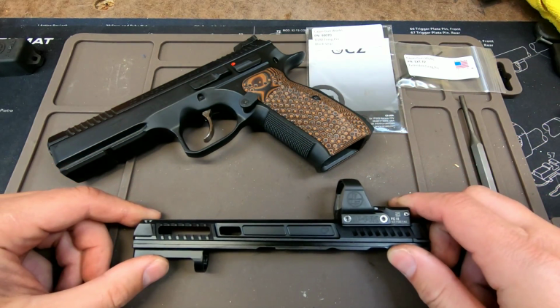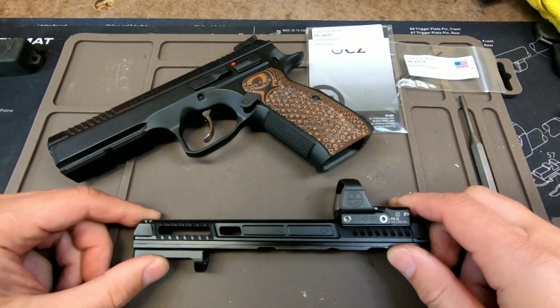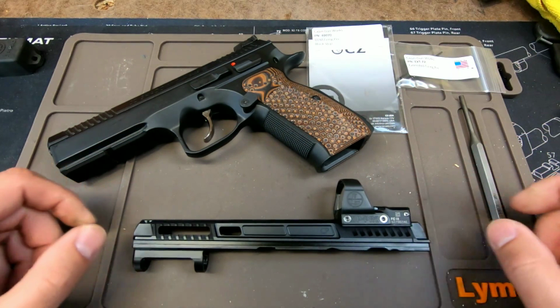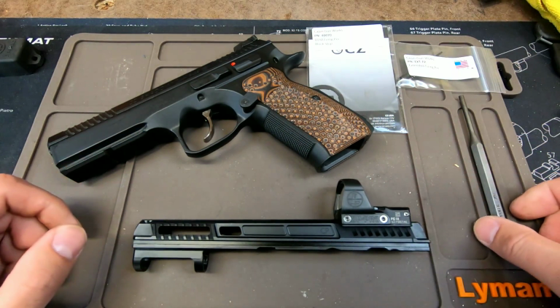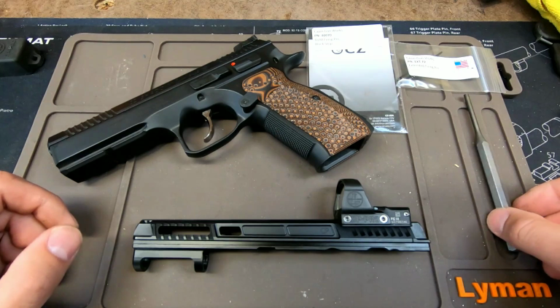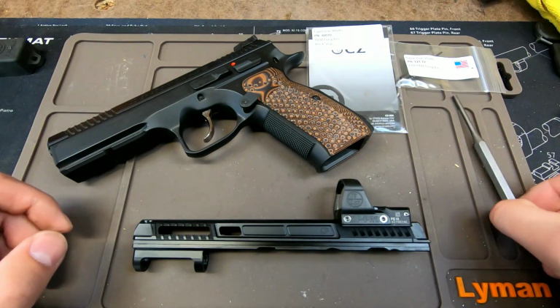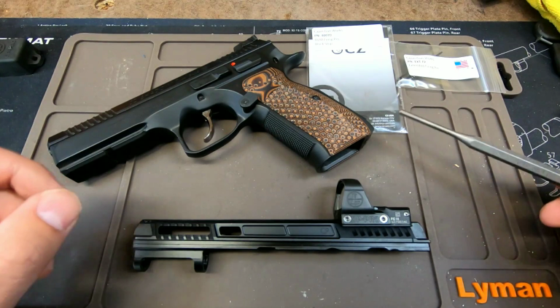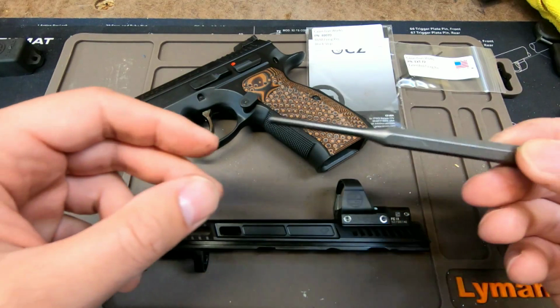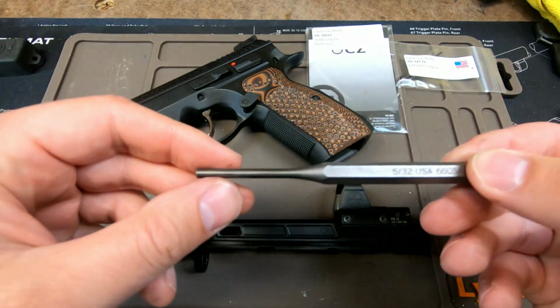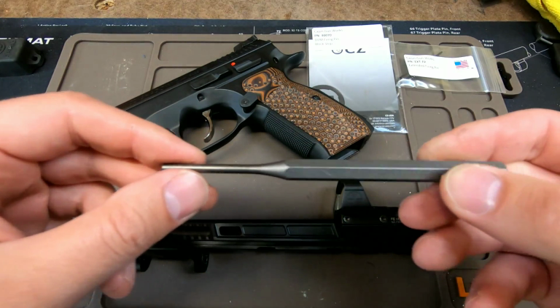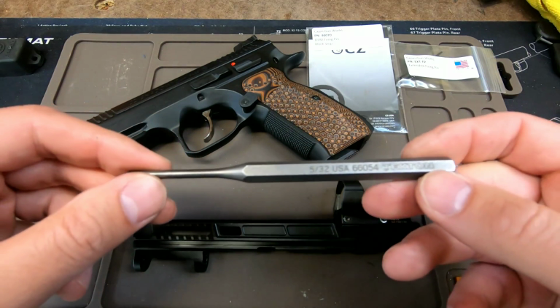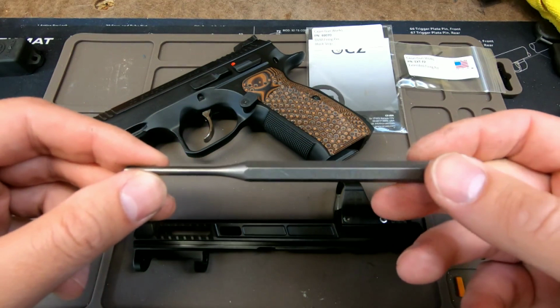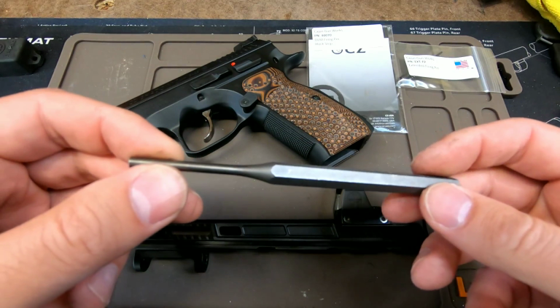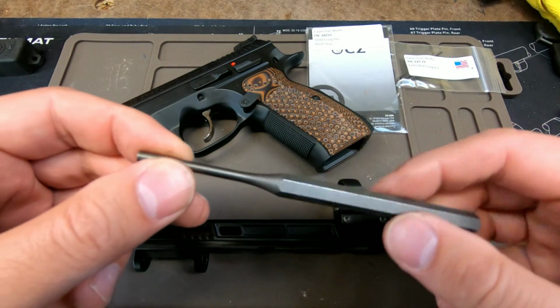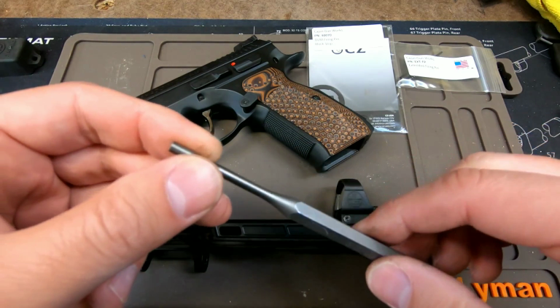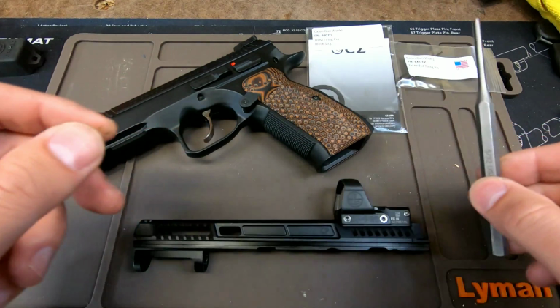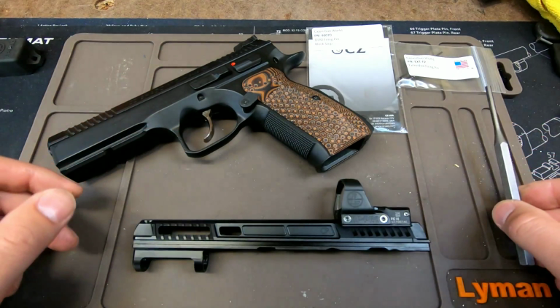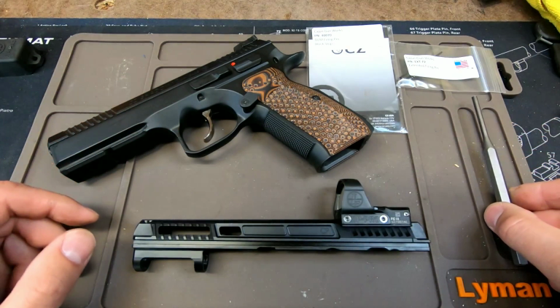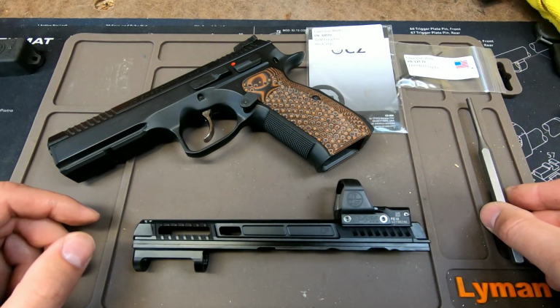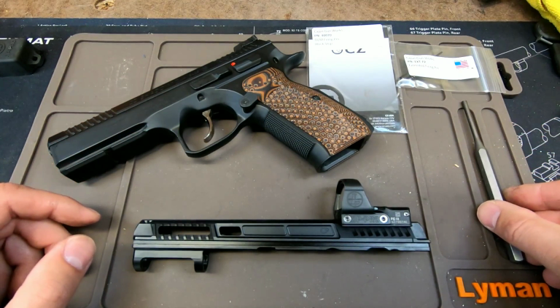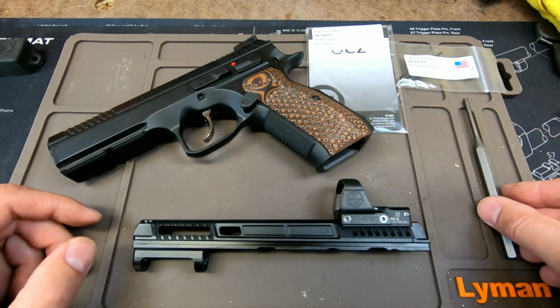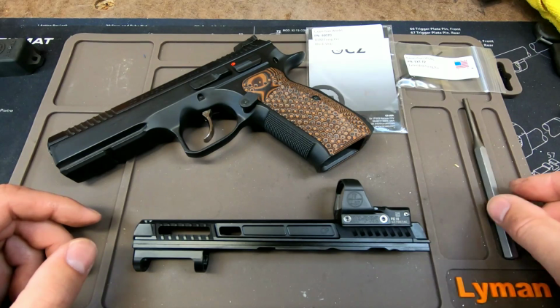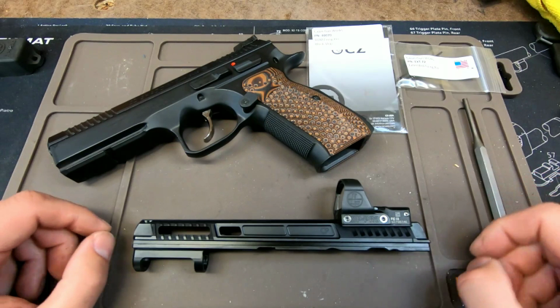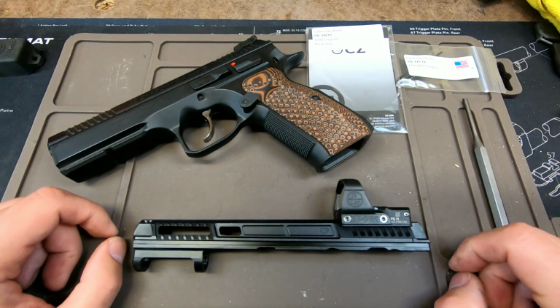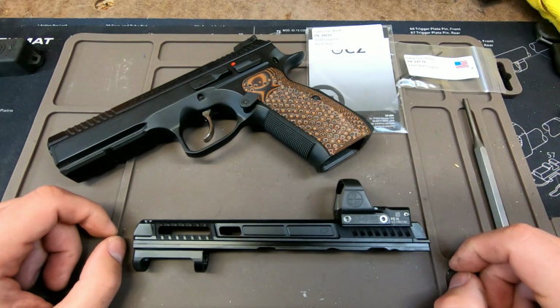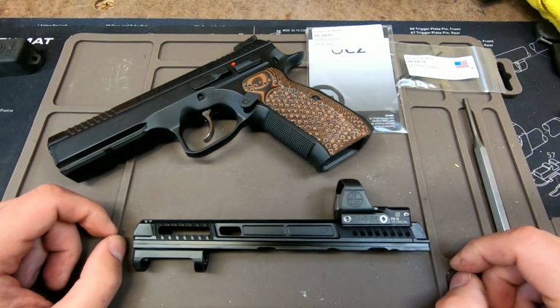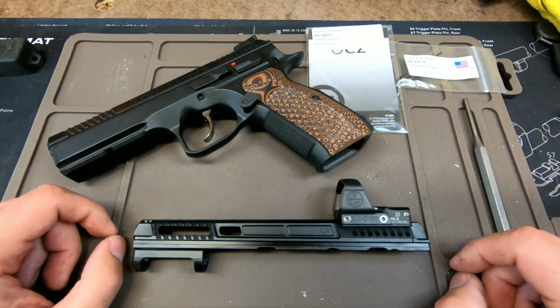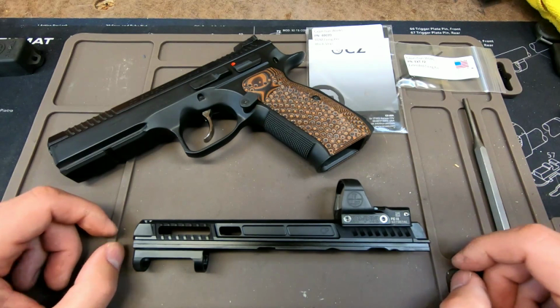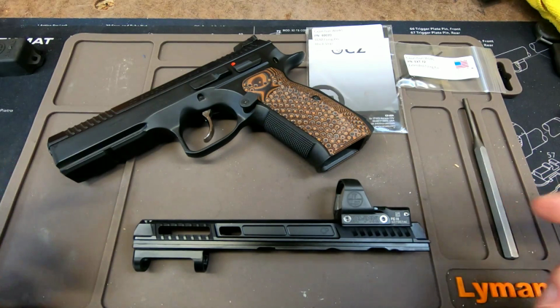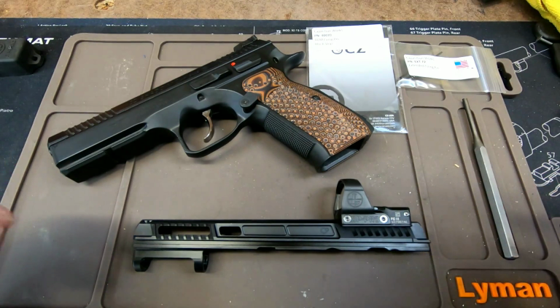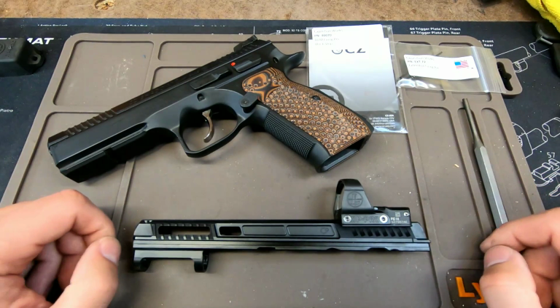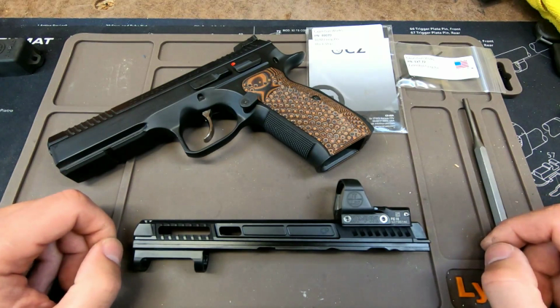The only tool you're going to need is a 5/32nd inch punch. The process is fairly simple once you know how to do it, so let's get started.